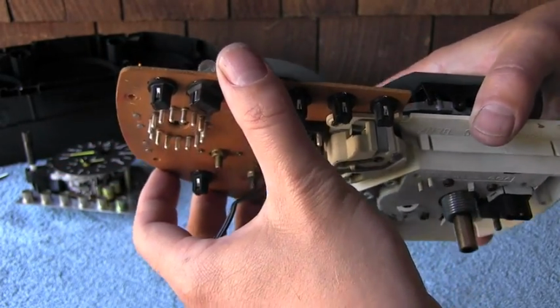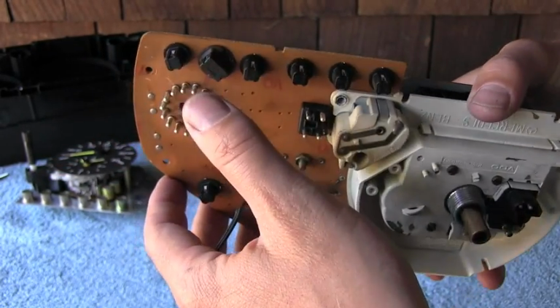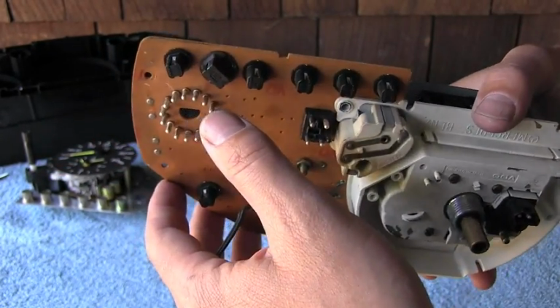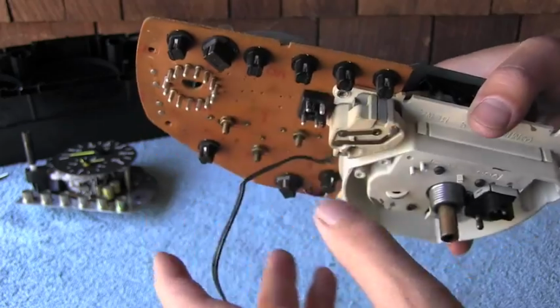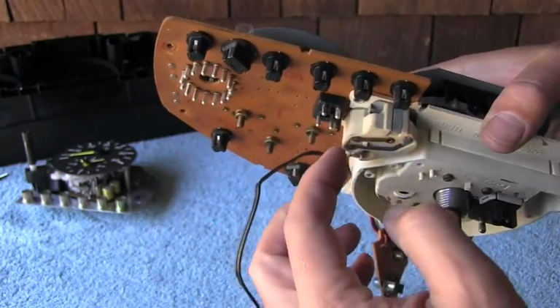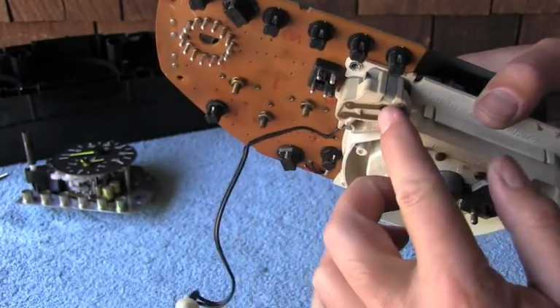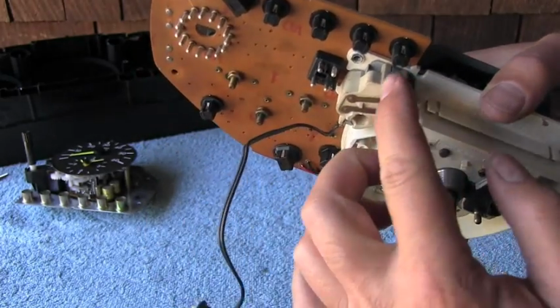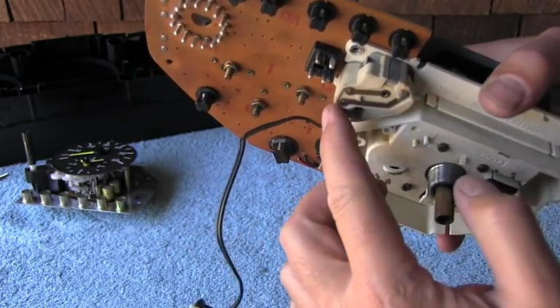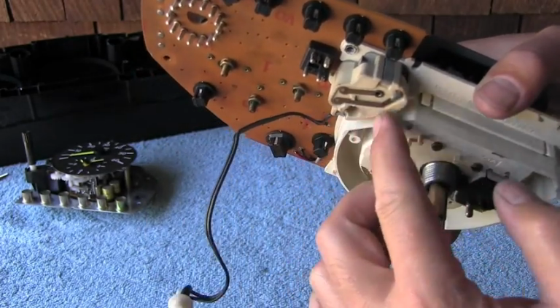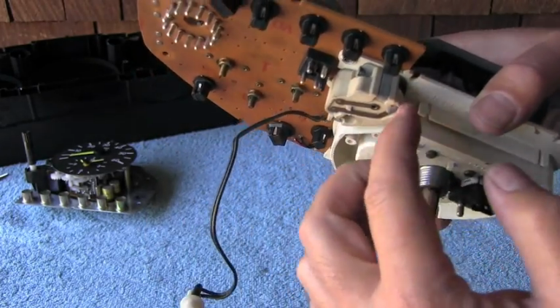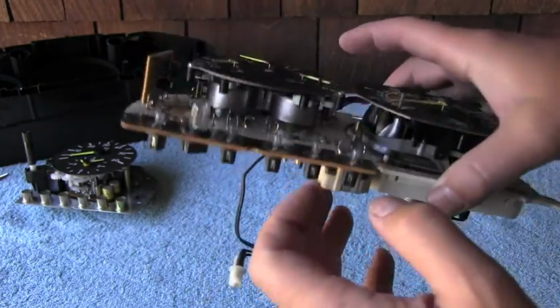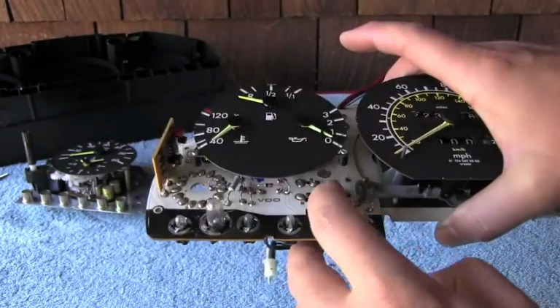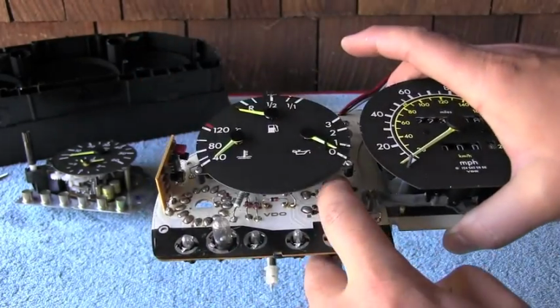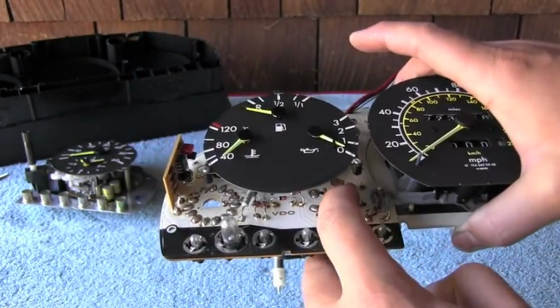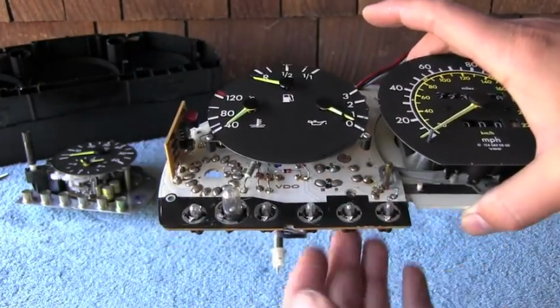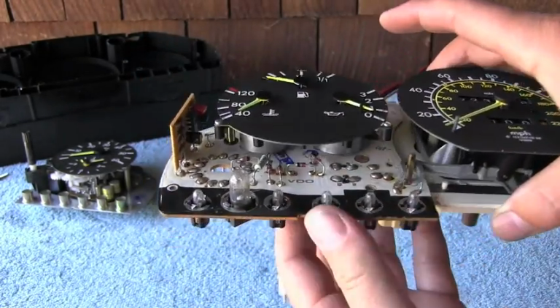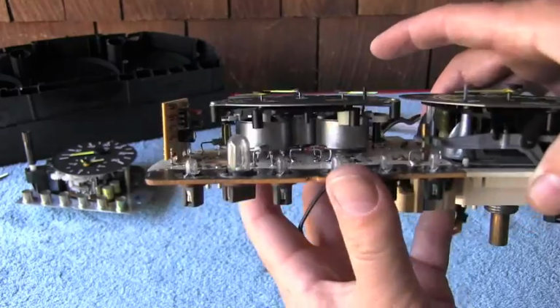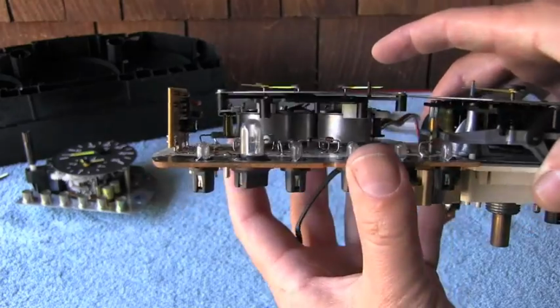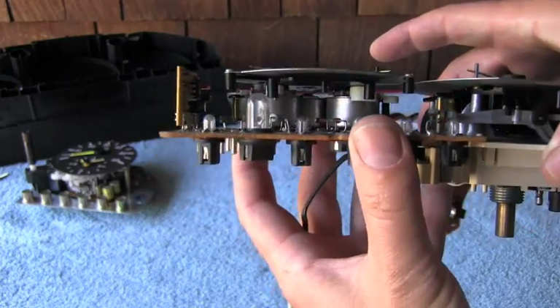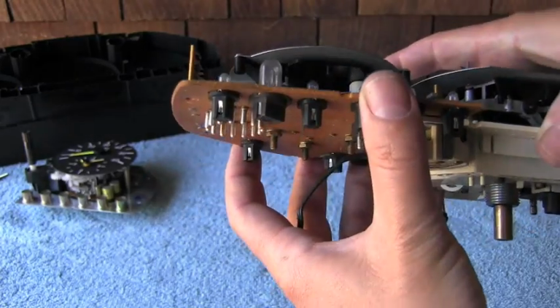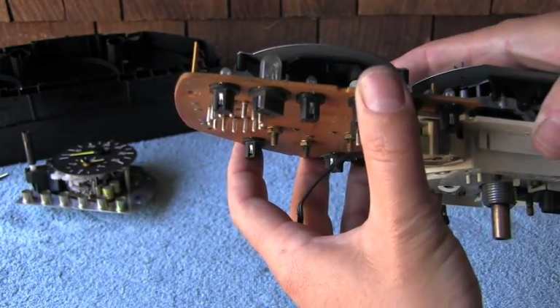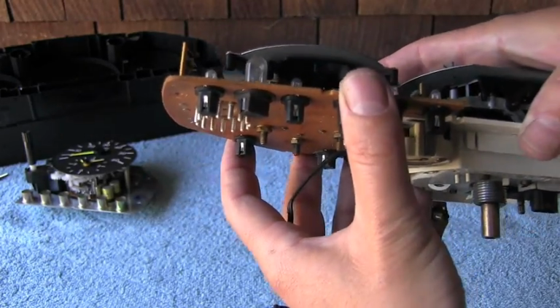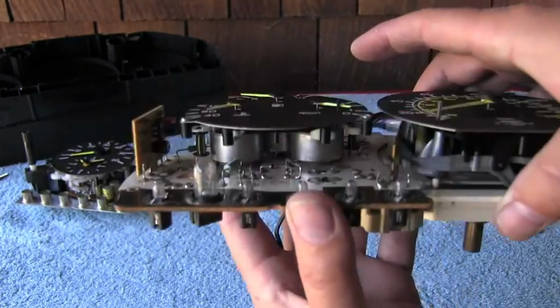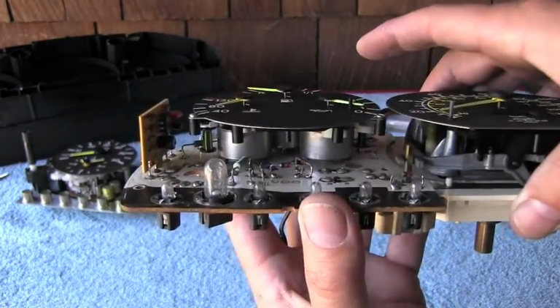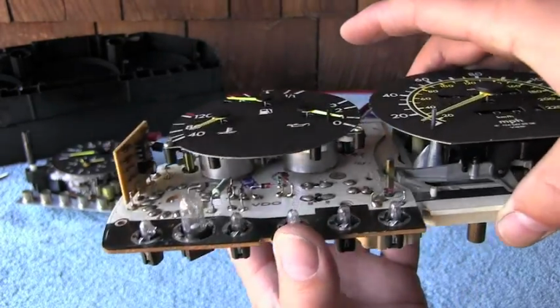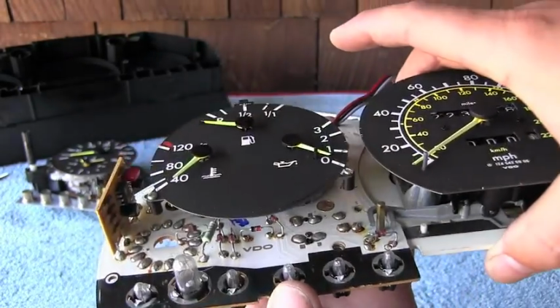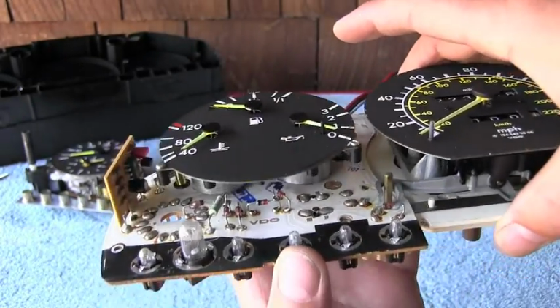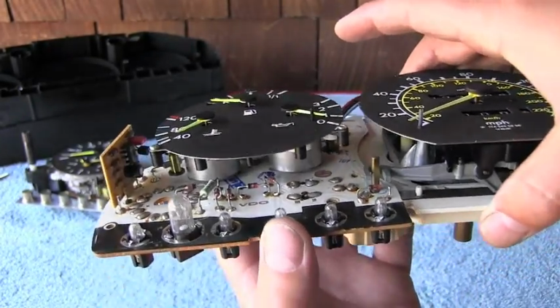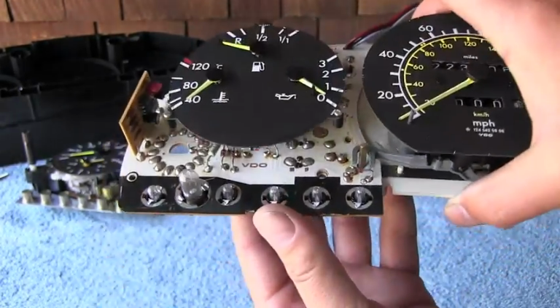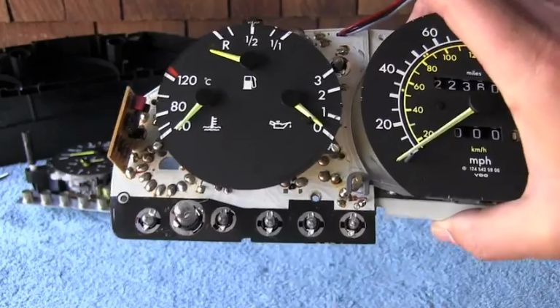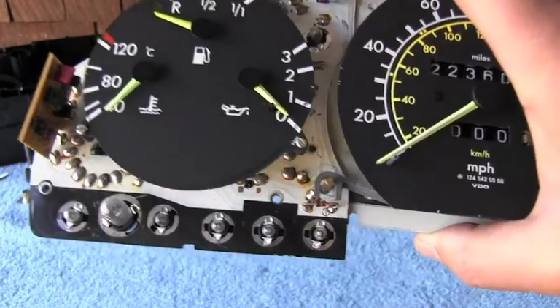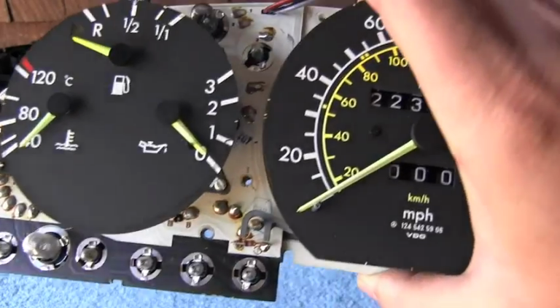I don't see any way to separate these two units, and I don't want to break anything because this potentiometer might be right here attached to the other plate, so we'll just keep it this way.